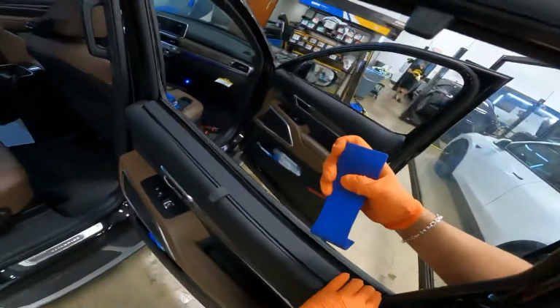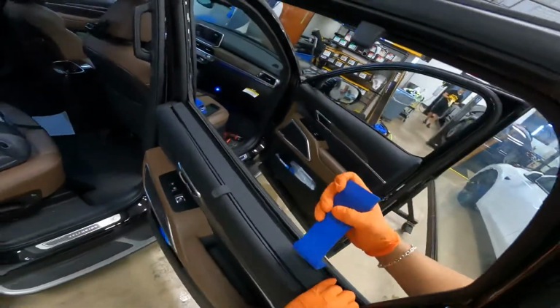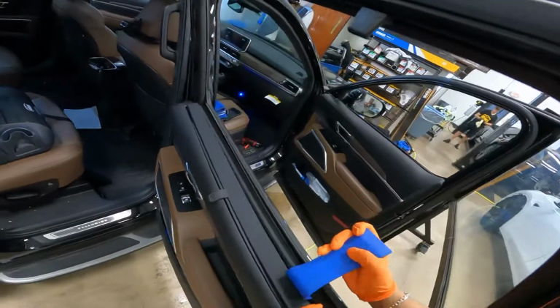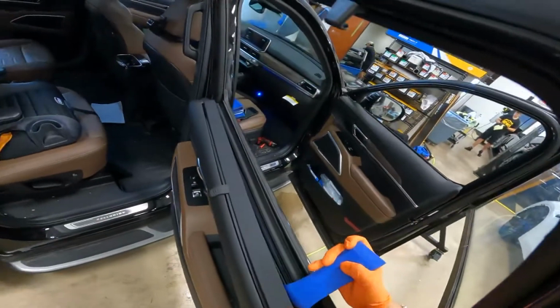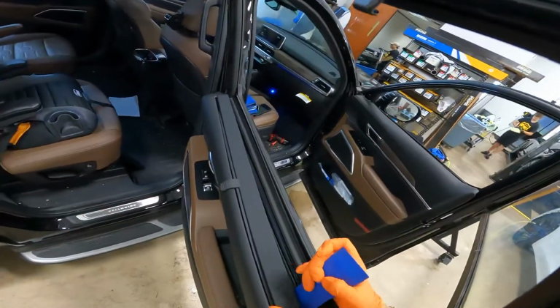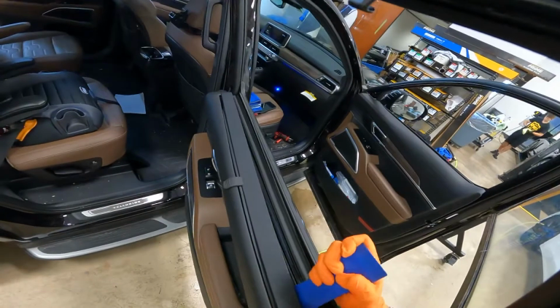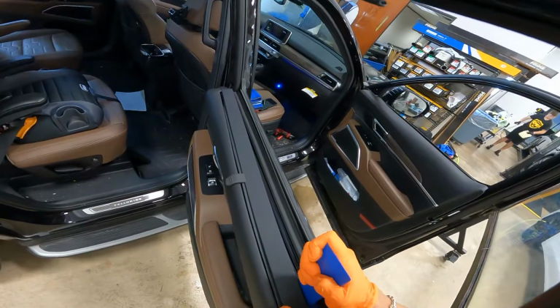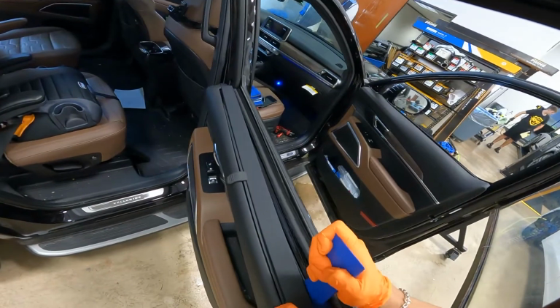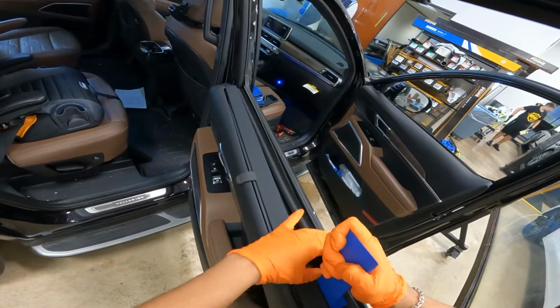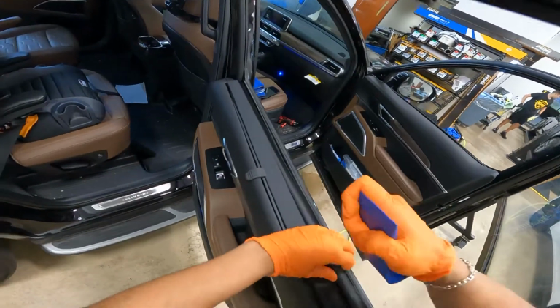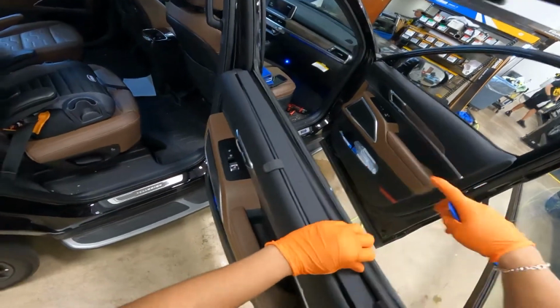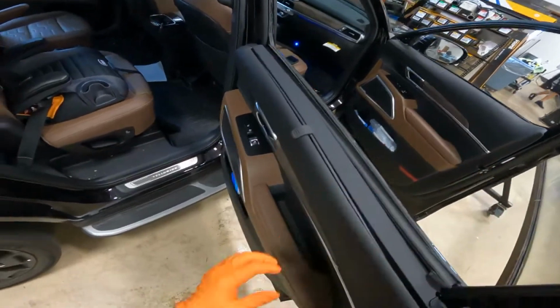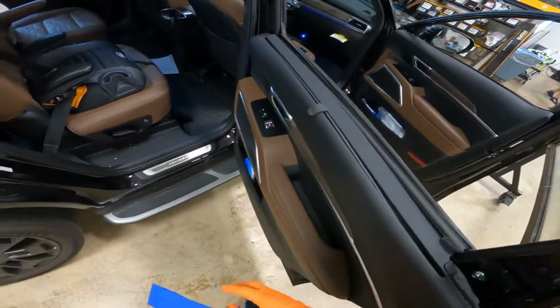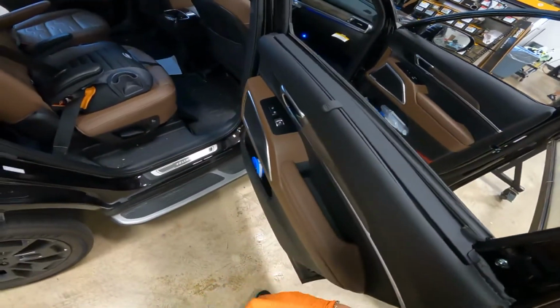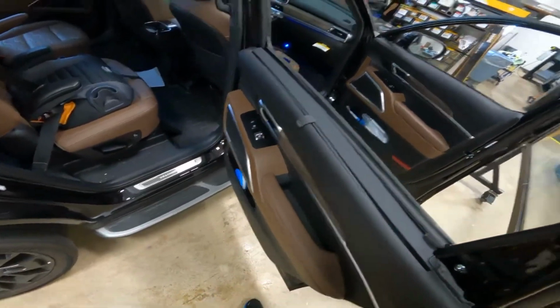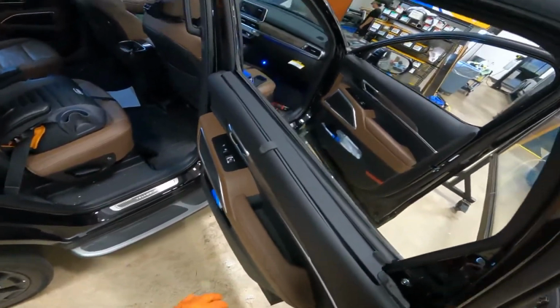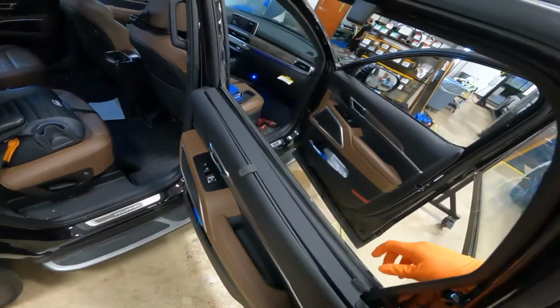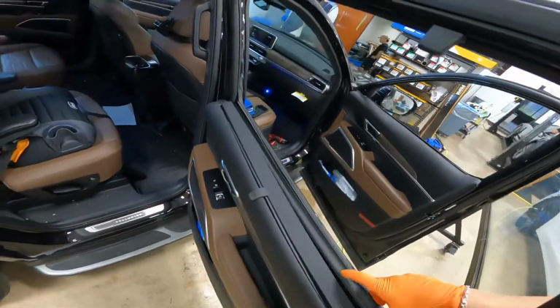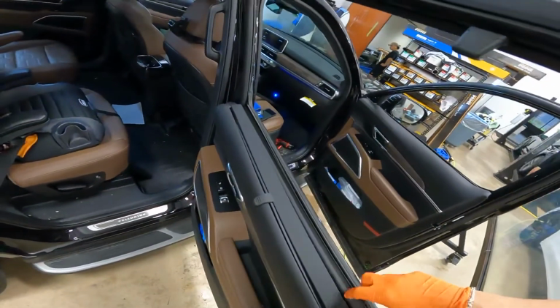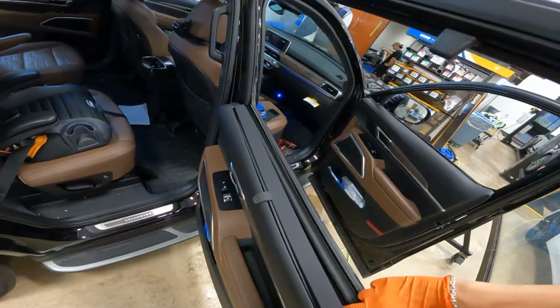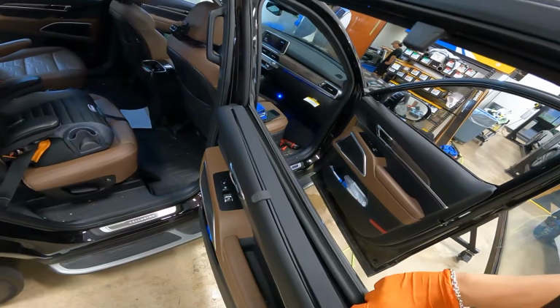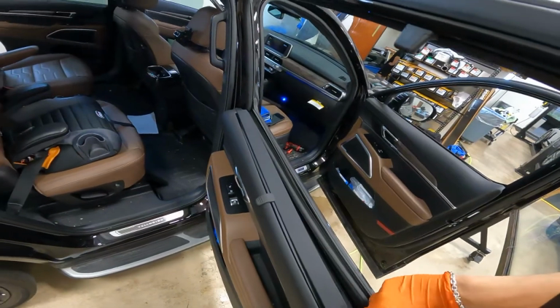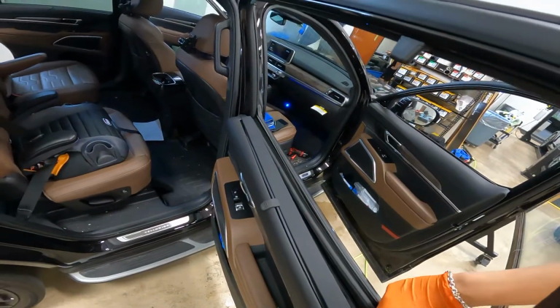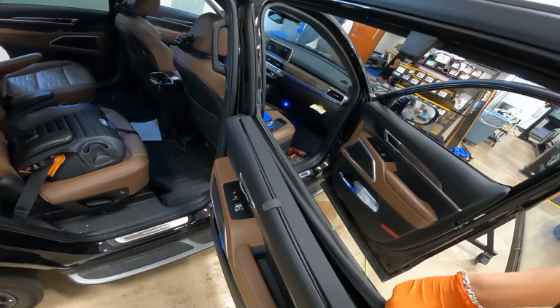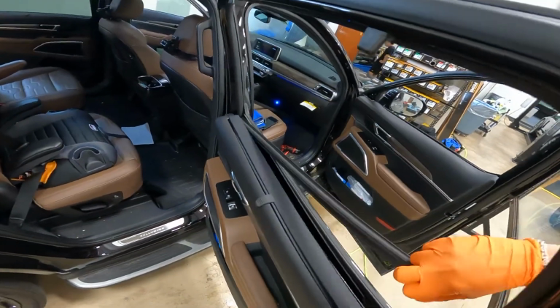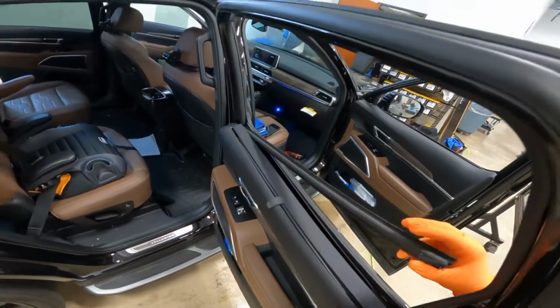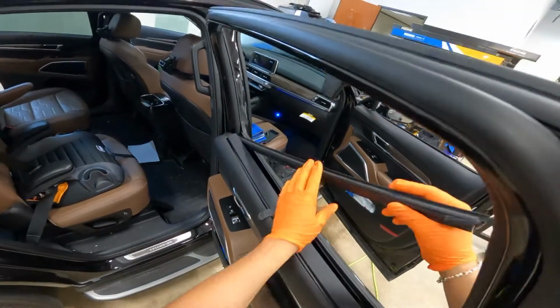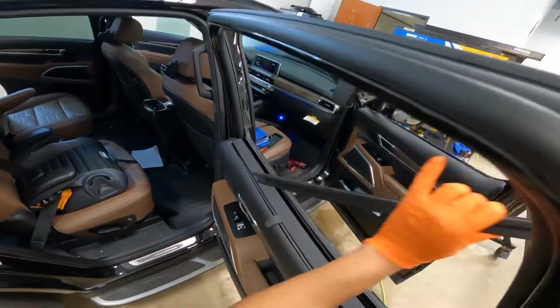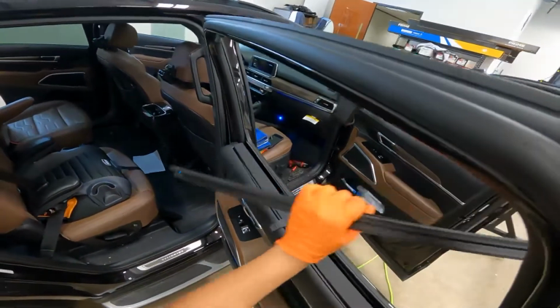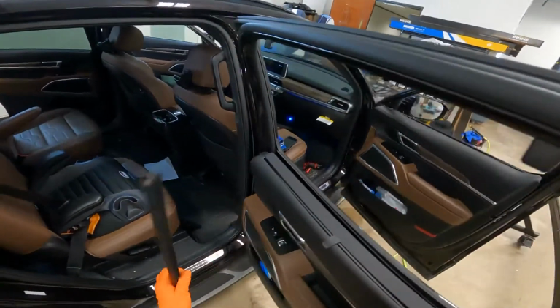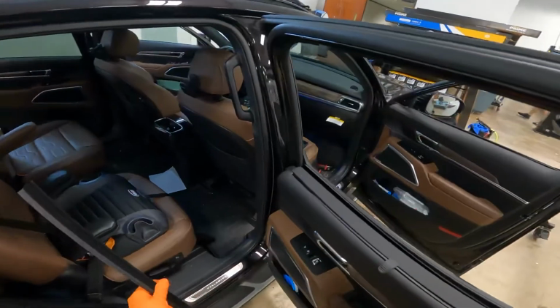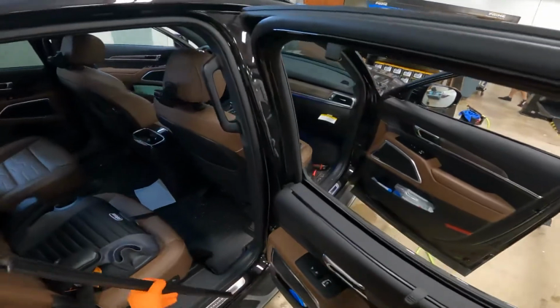There you go. As you guys can see, it's very similar to pretty much every door panel. Peel back, put it in a safe spot.